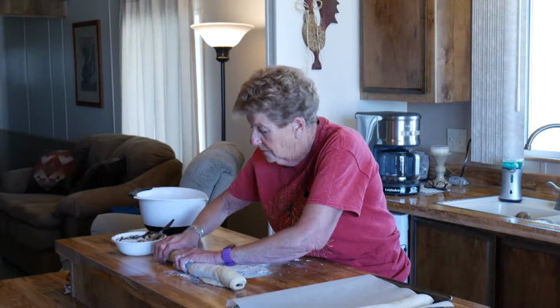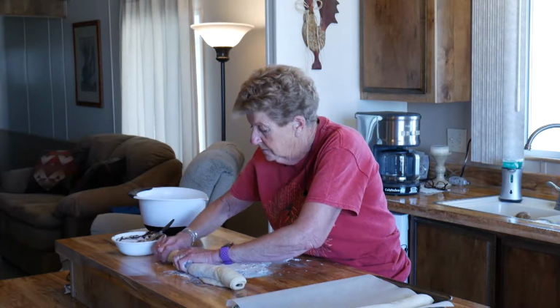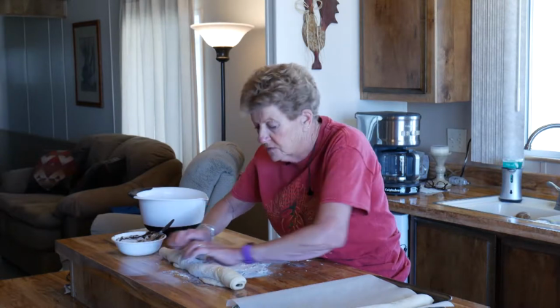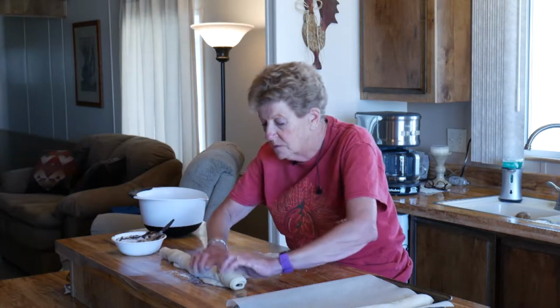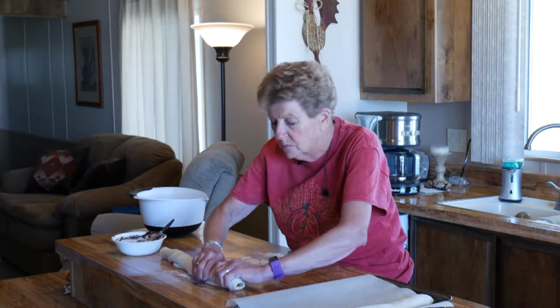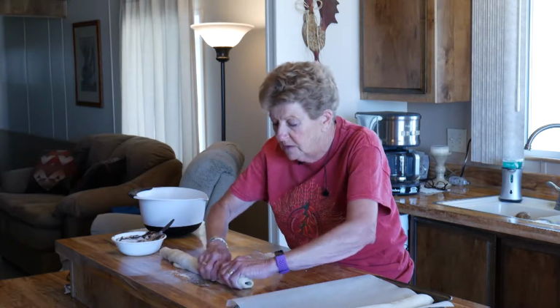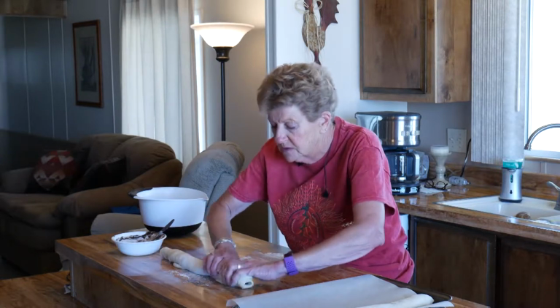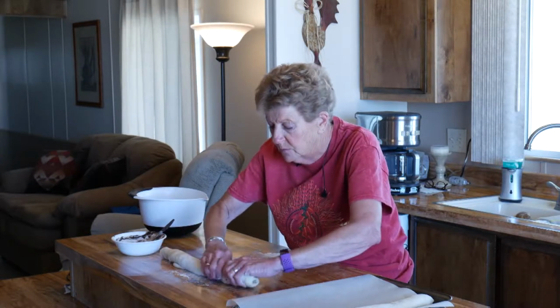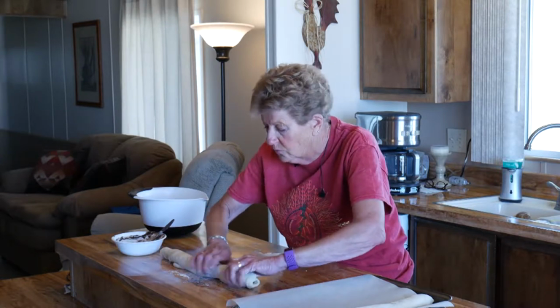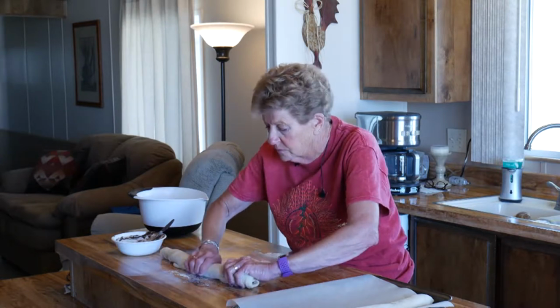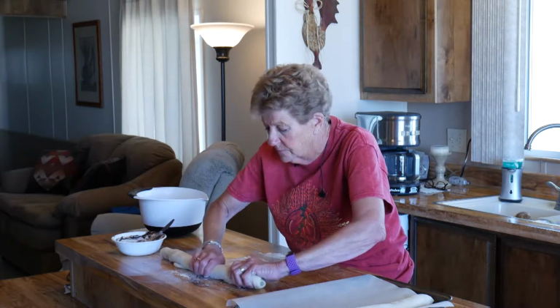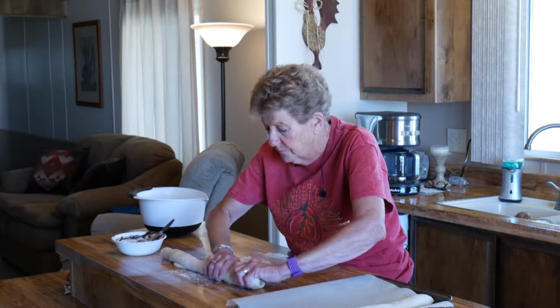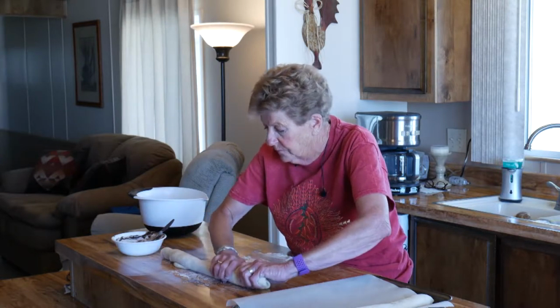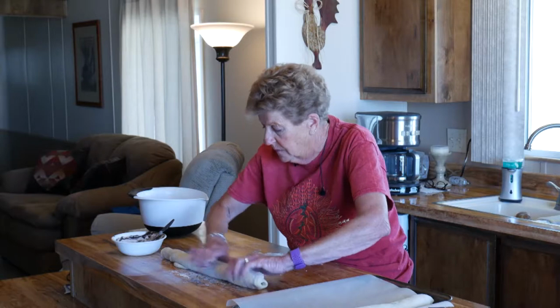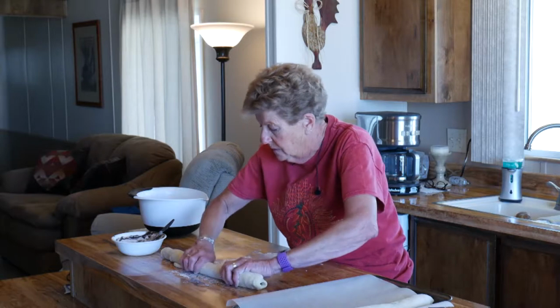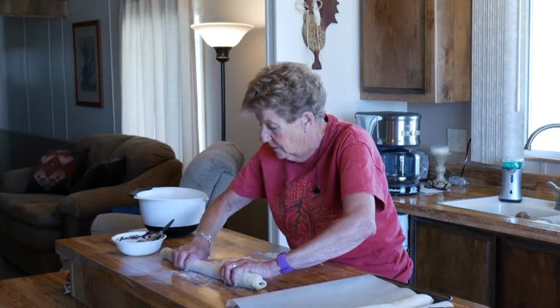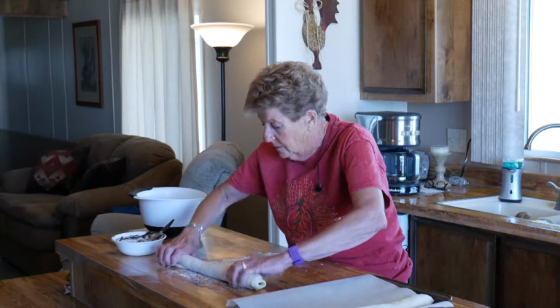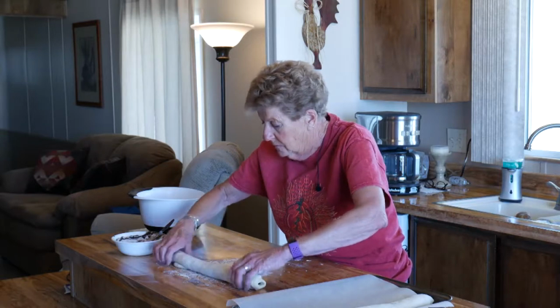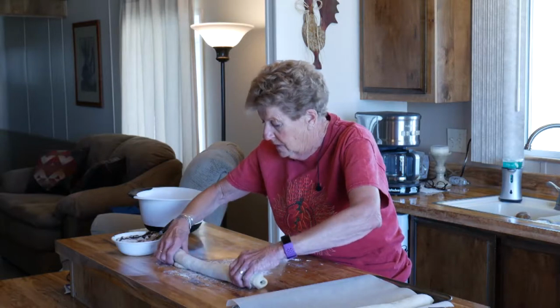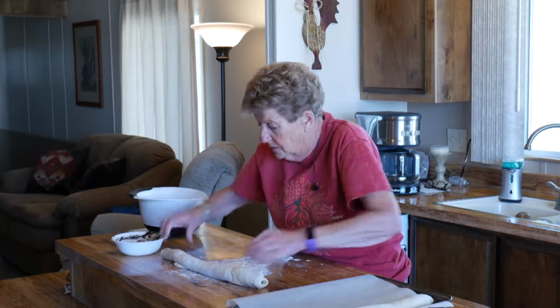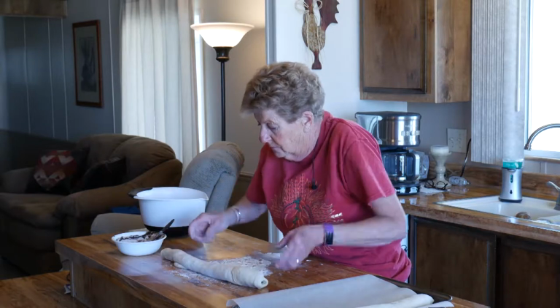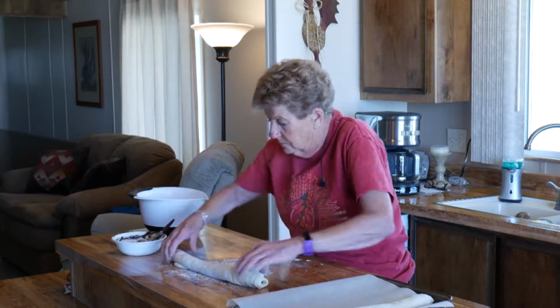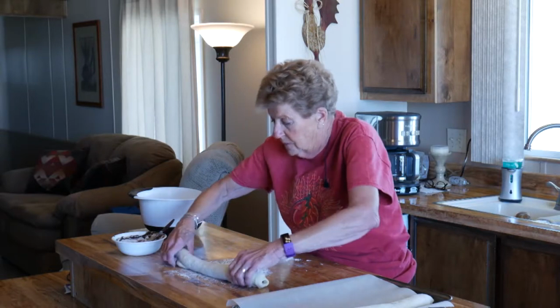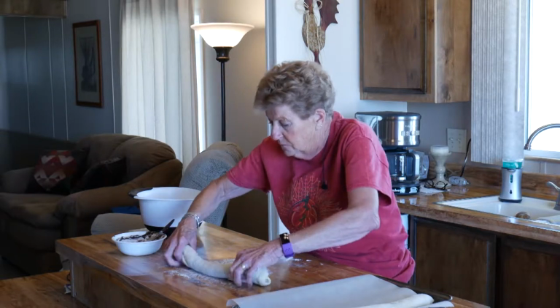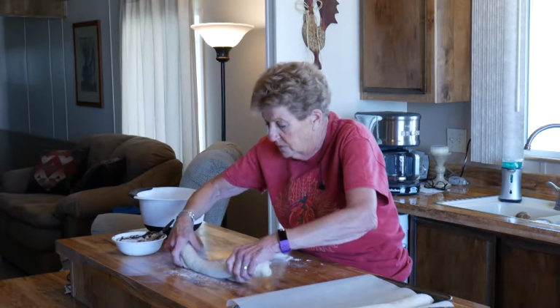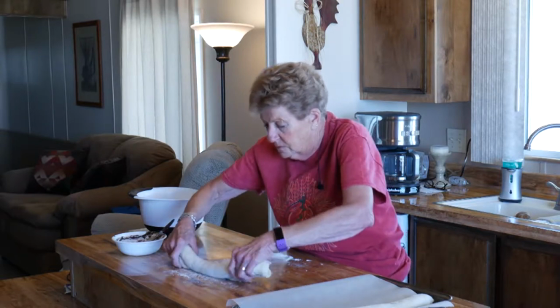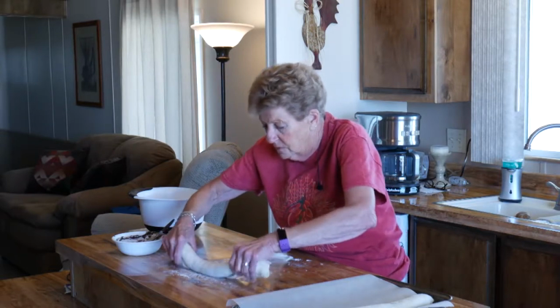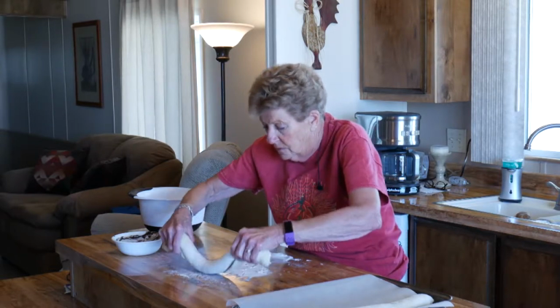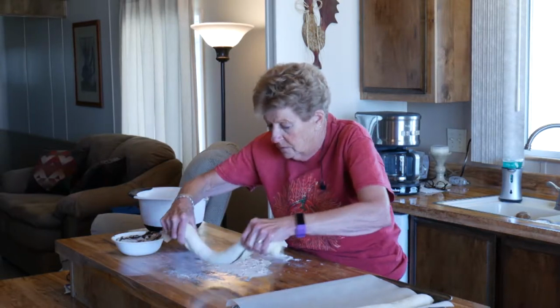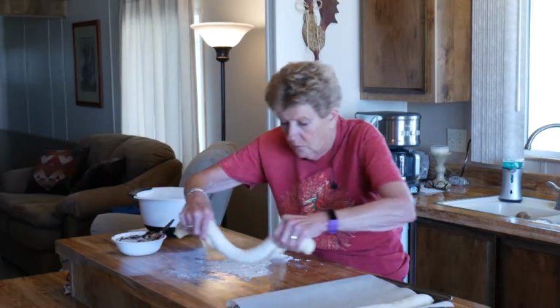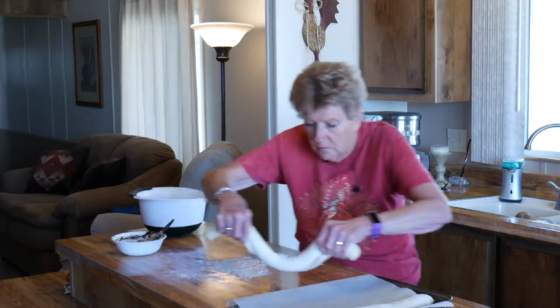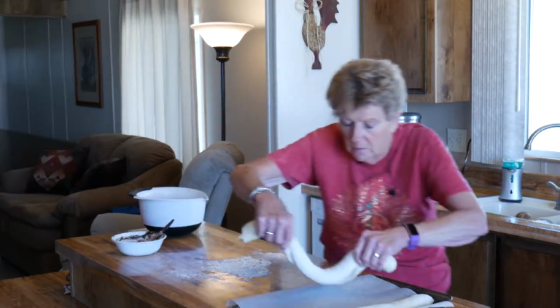This is almost like making cinnamon rolls. Okay, now the trick is to transfer it carefully.